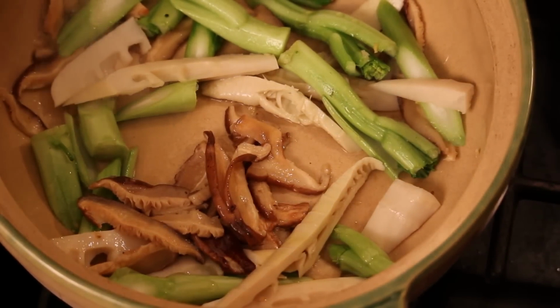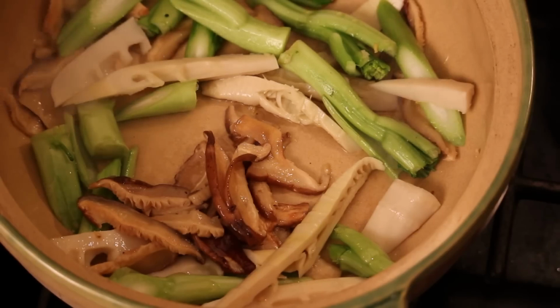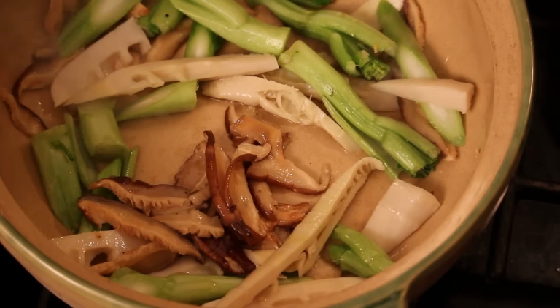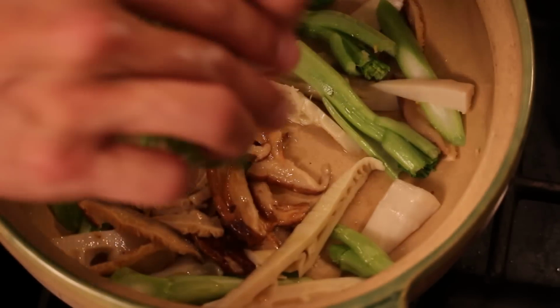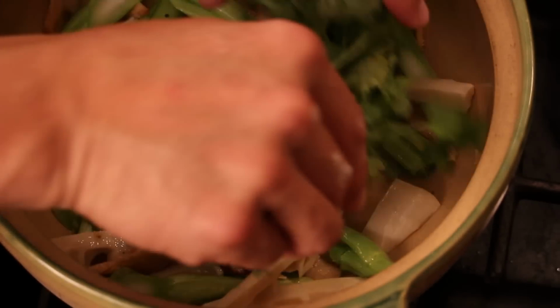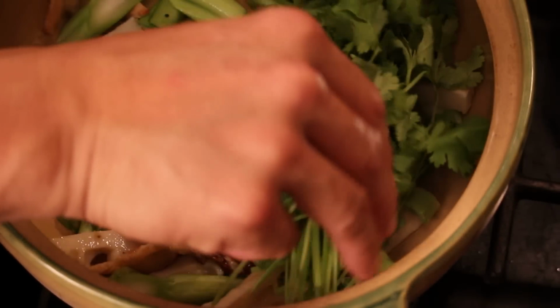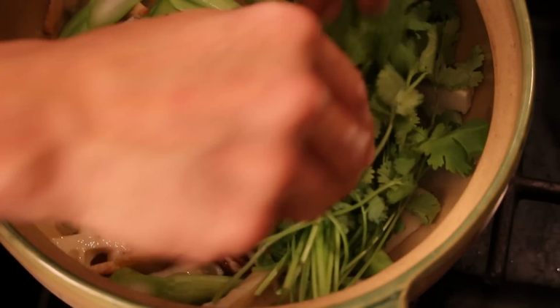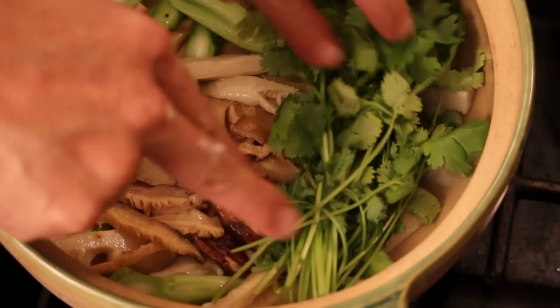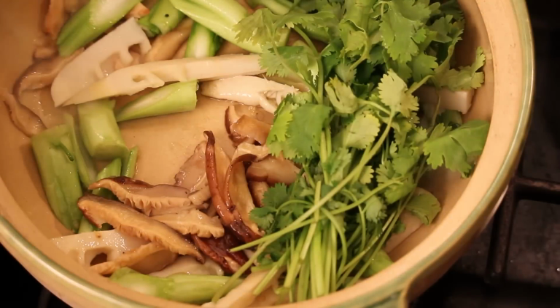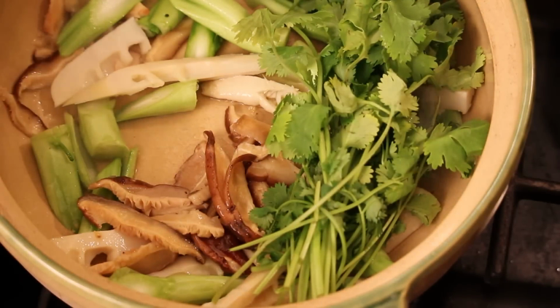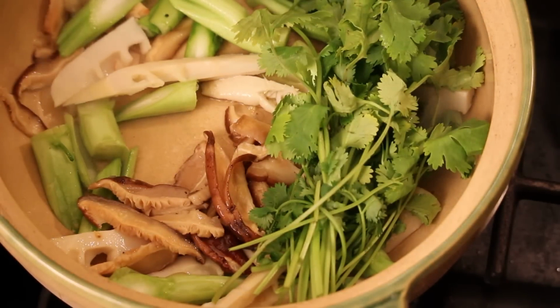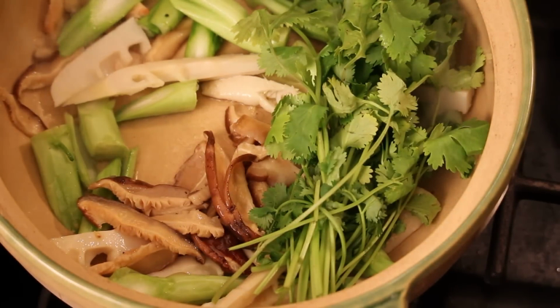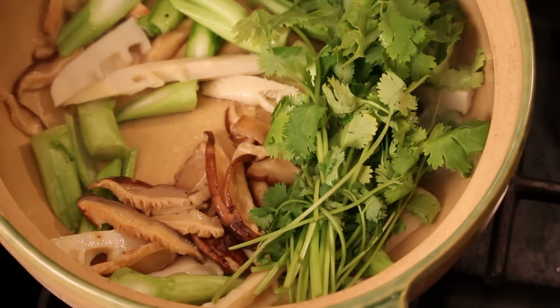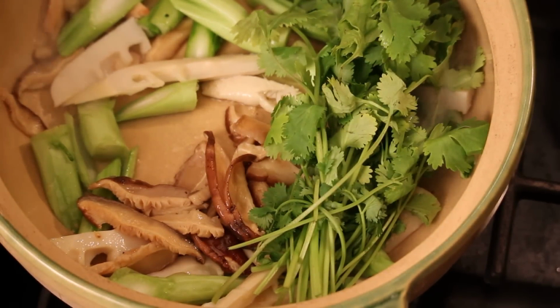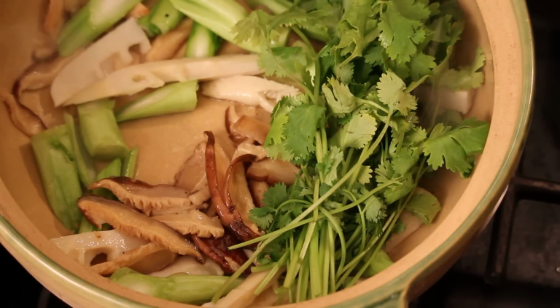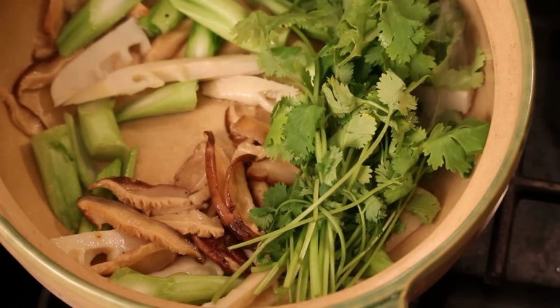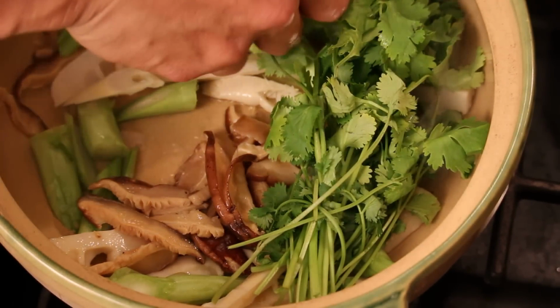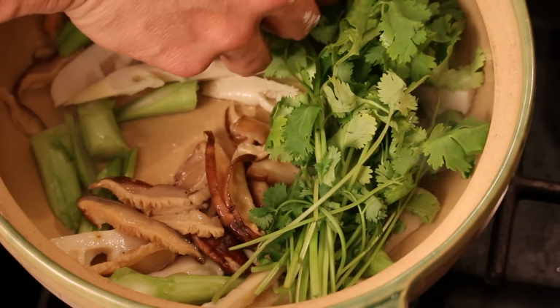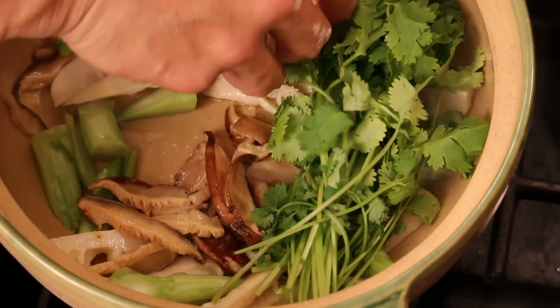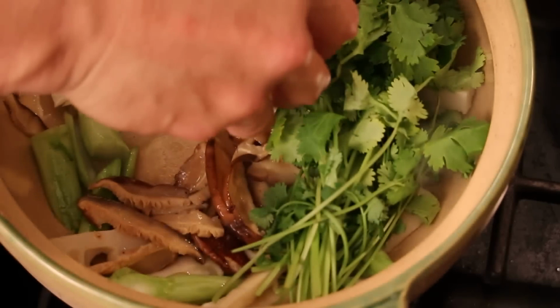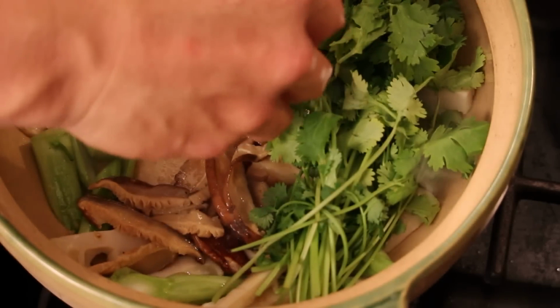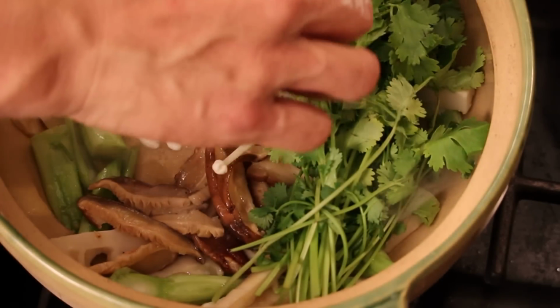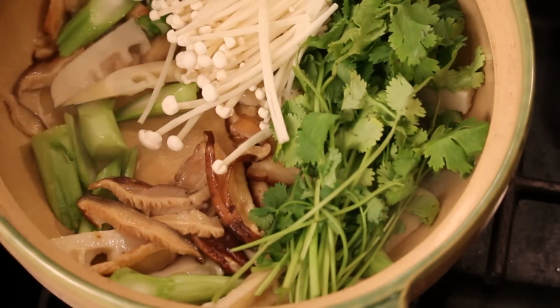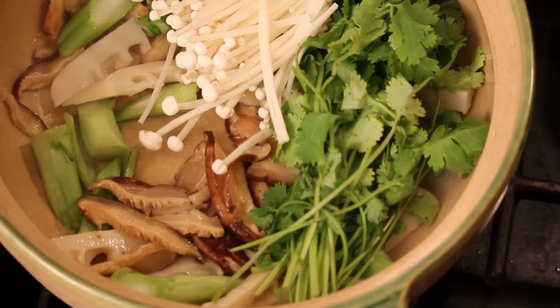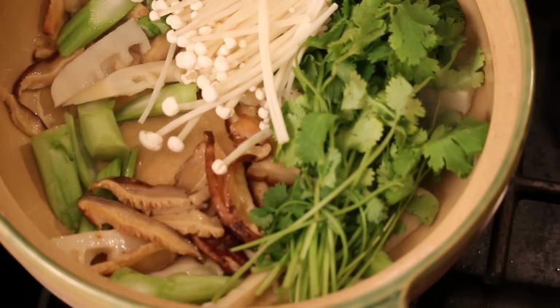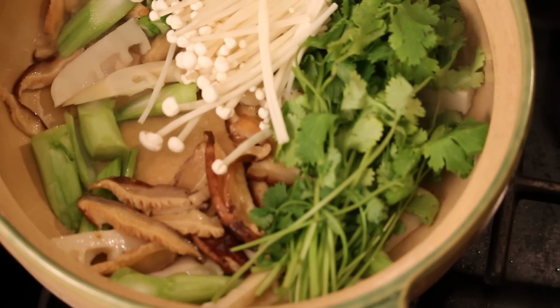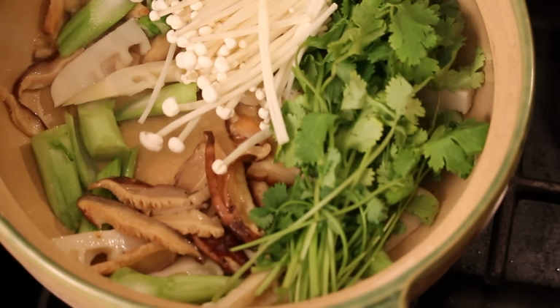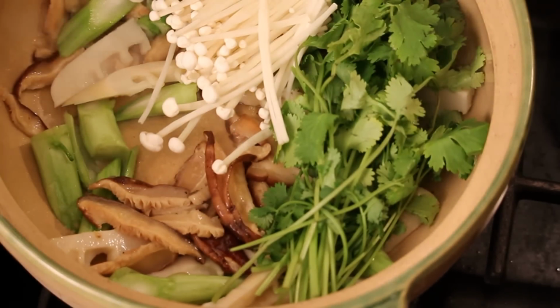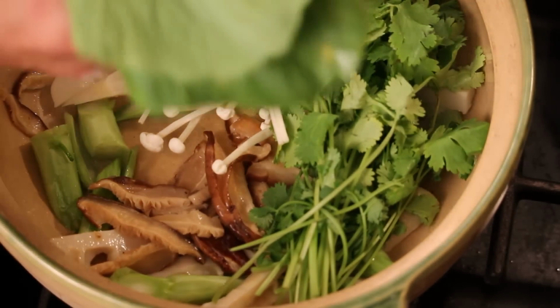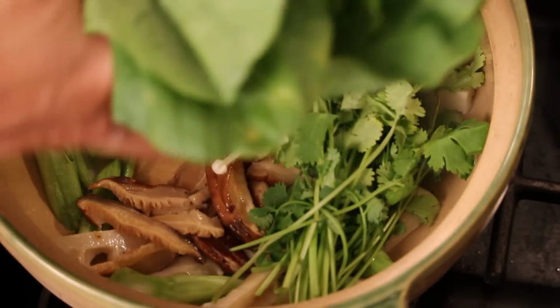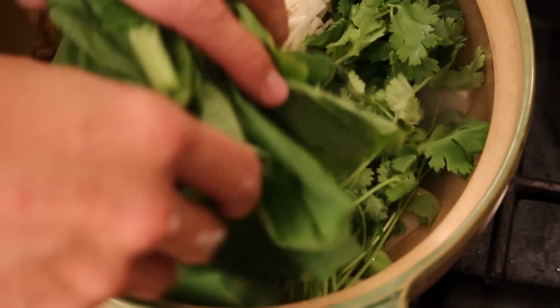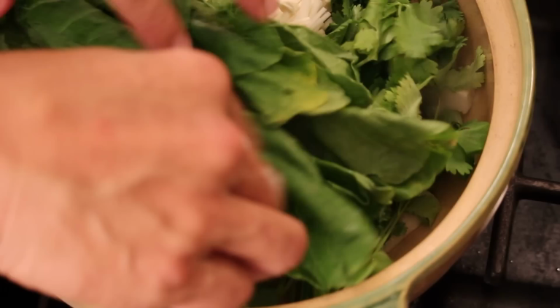Now I'm just gonna add in cilantro with the stem, enoki mushroom — I love enoki mushroom — and I got a bunch of yu cai right here.